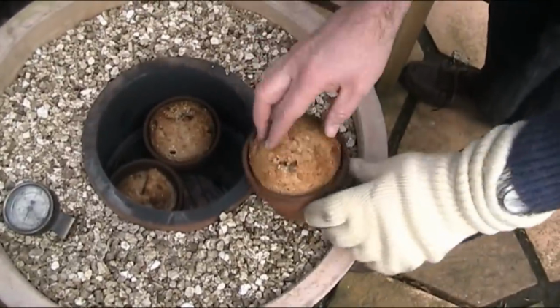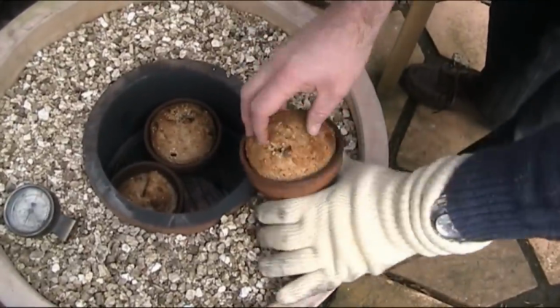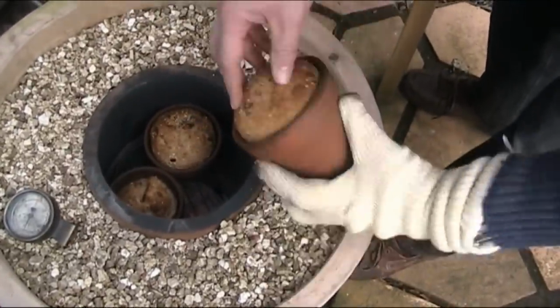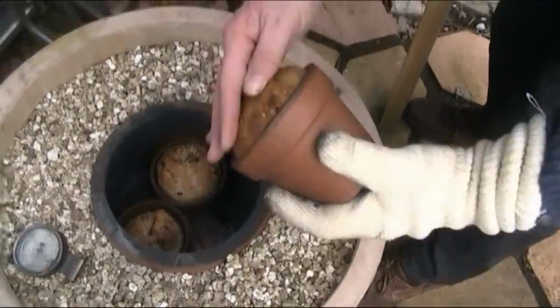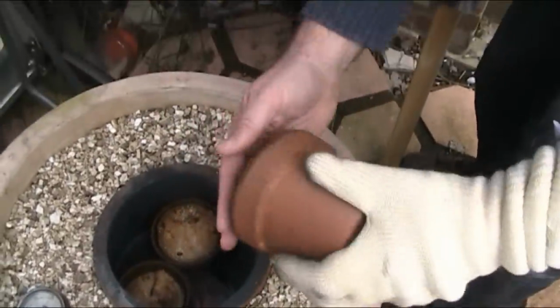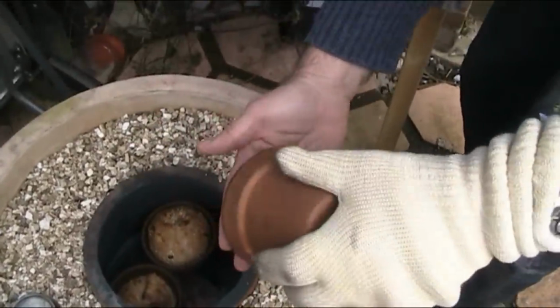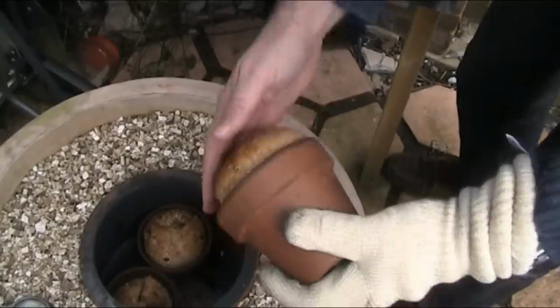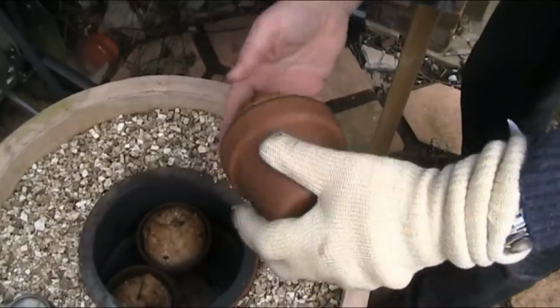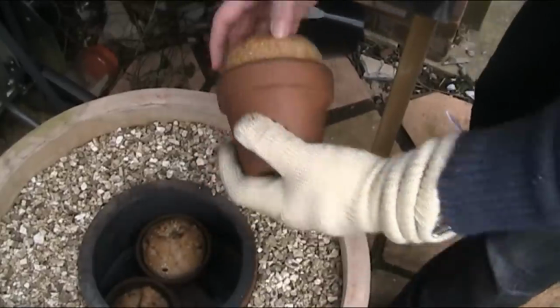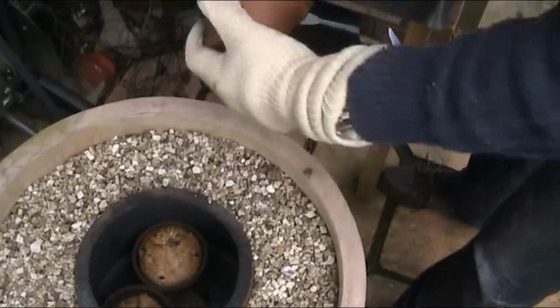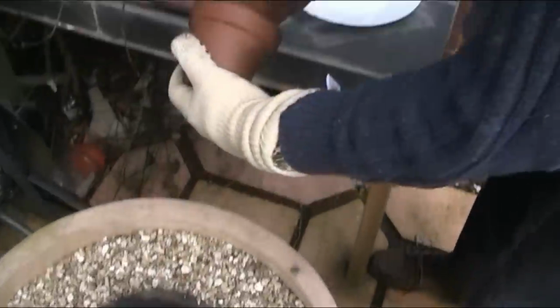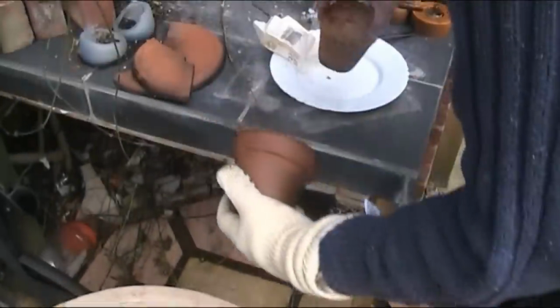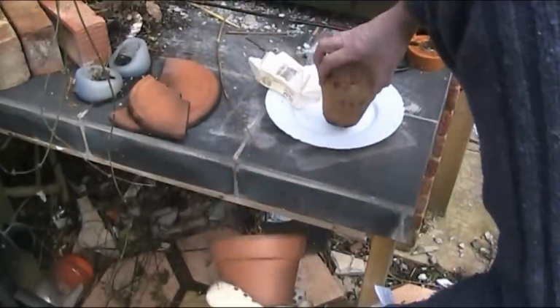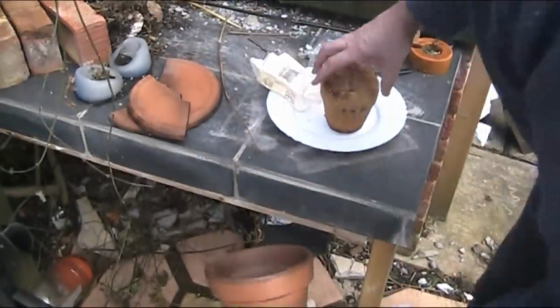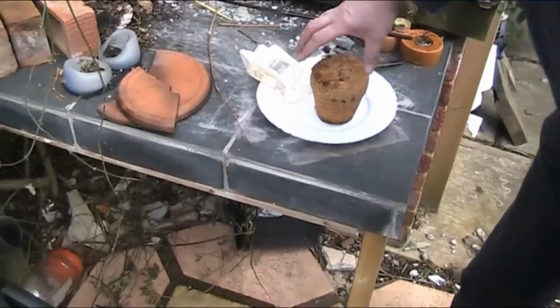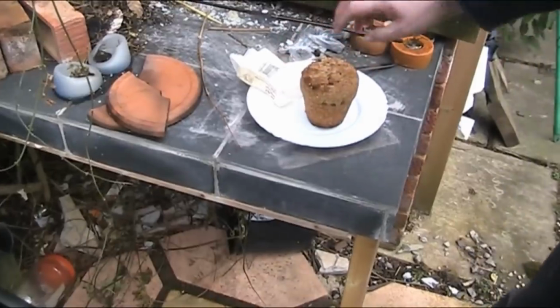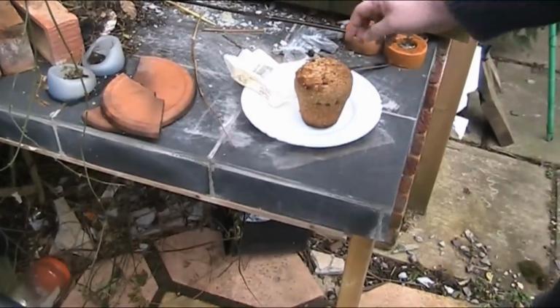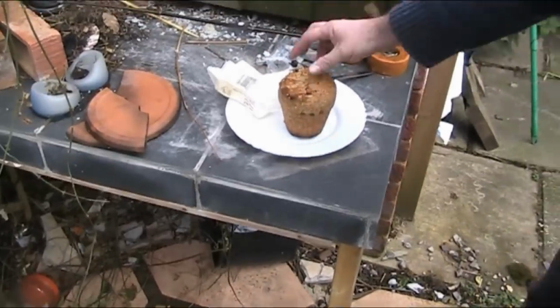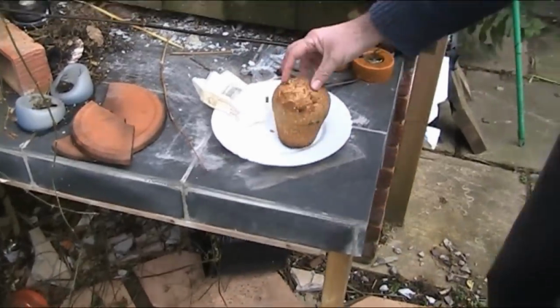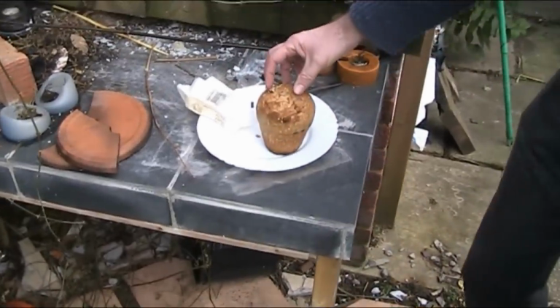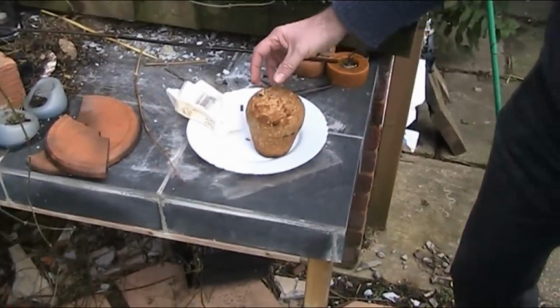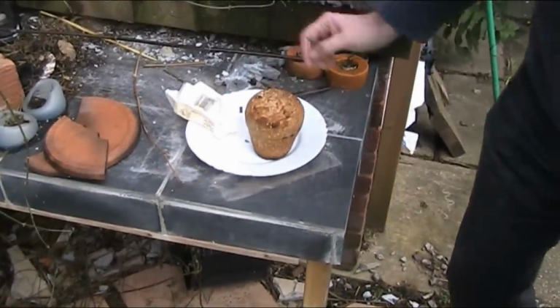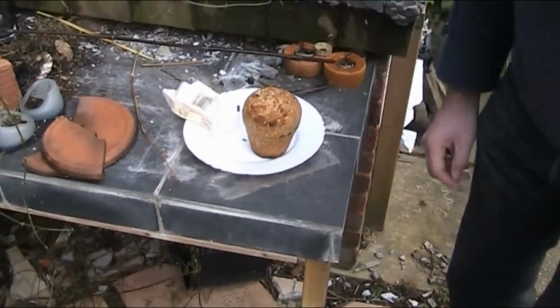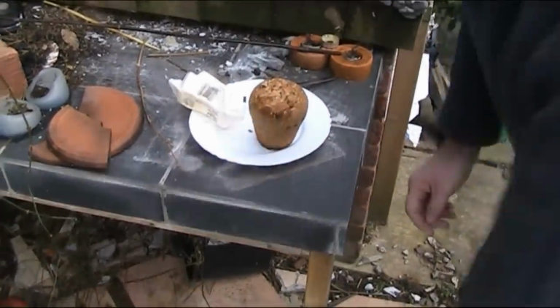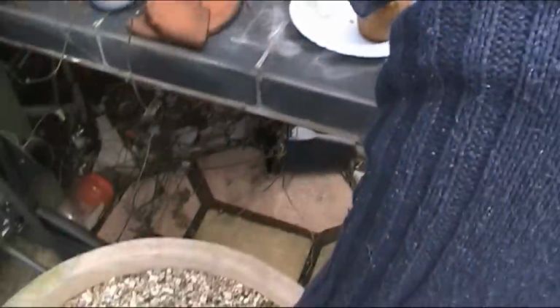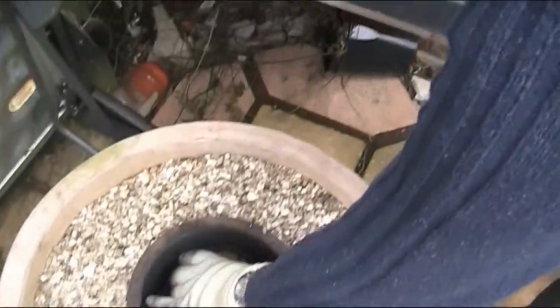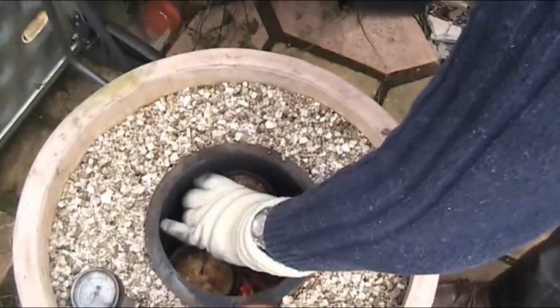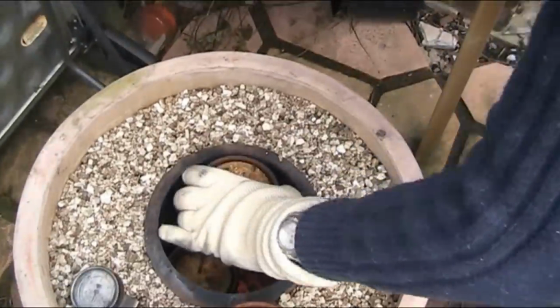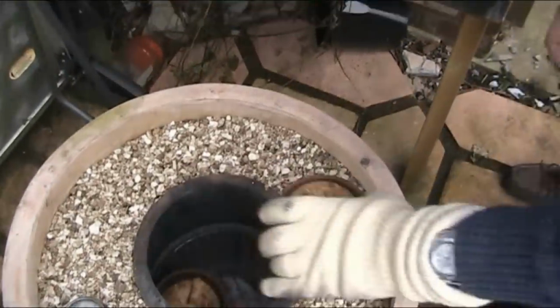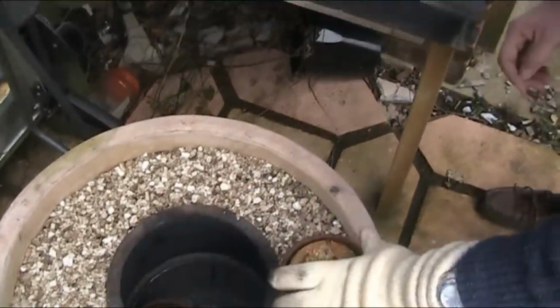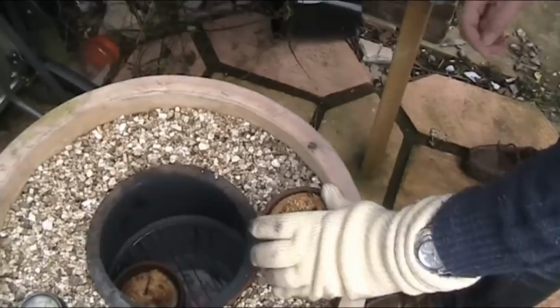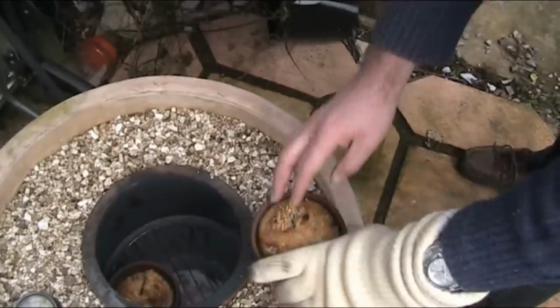And here we are. Got my loaf quite nicely, and there we go — a nice loaf in the tandoor. Let's just get the other ones out before they overcook.